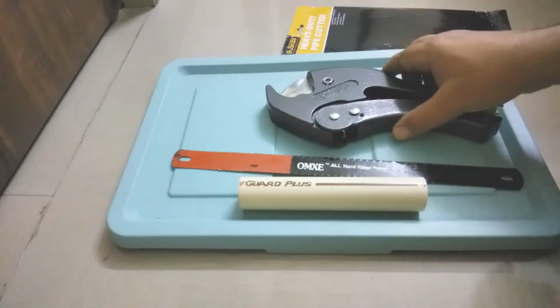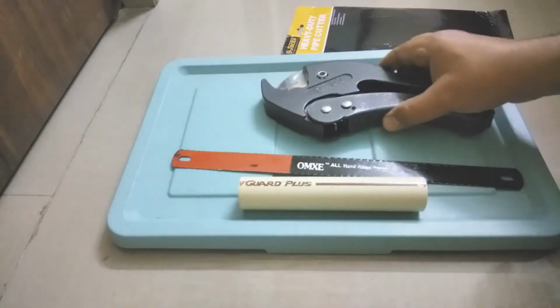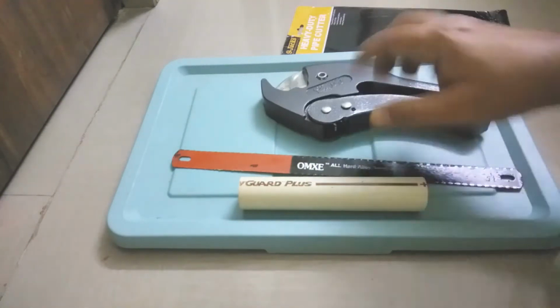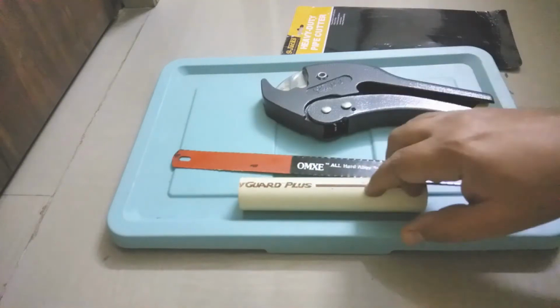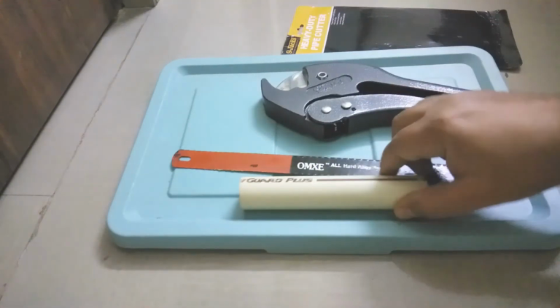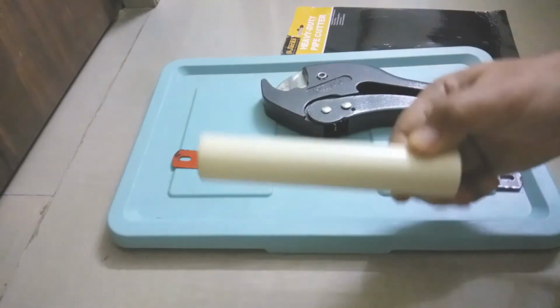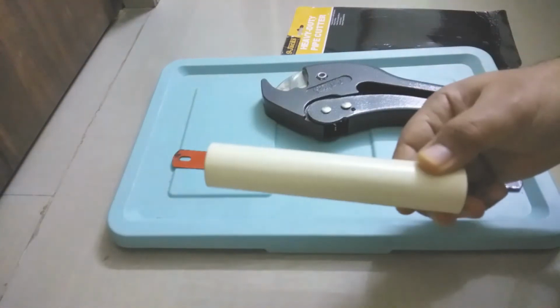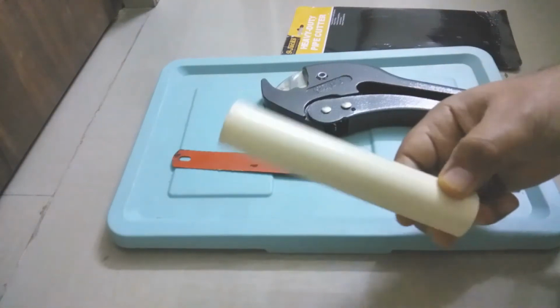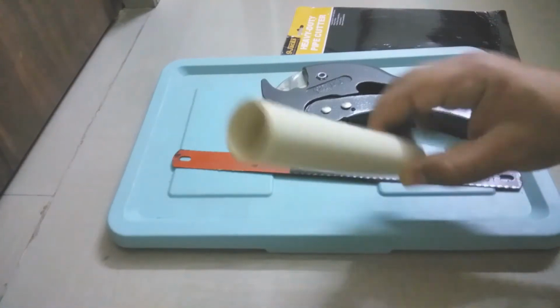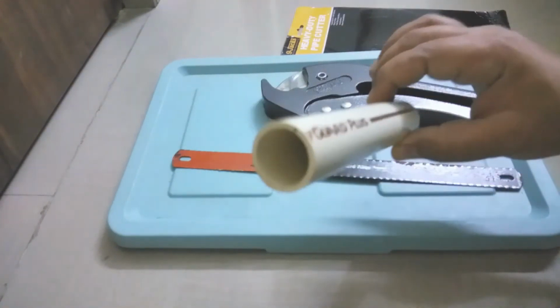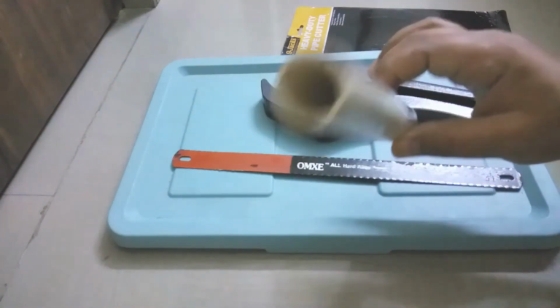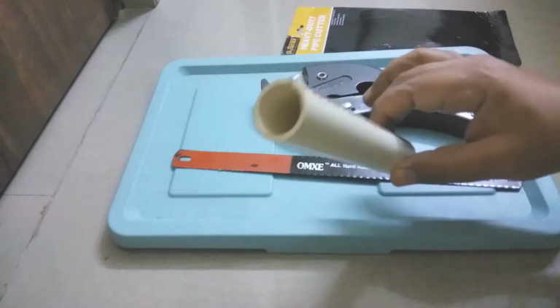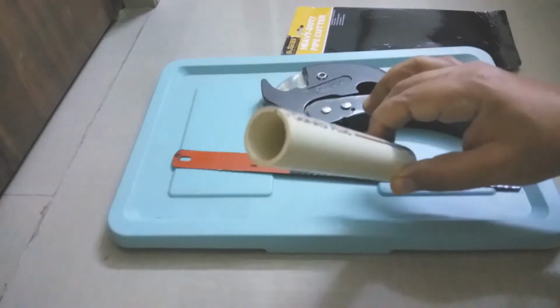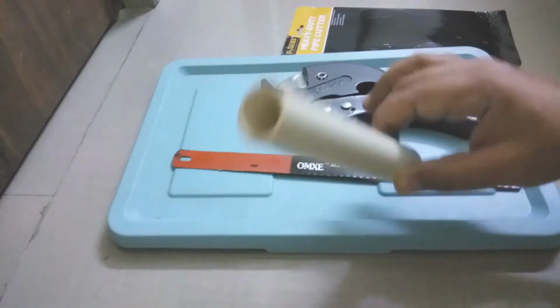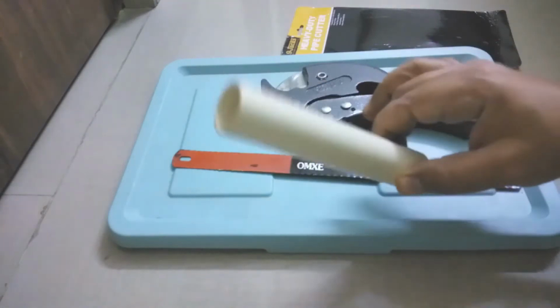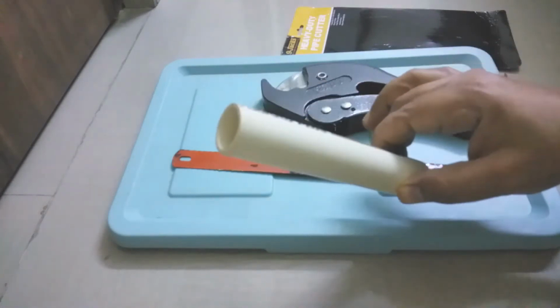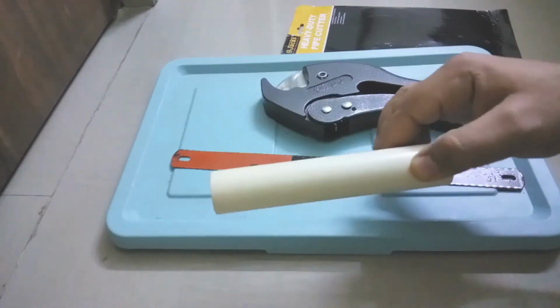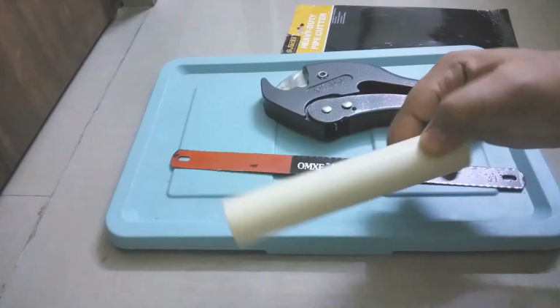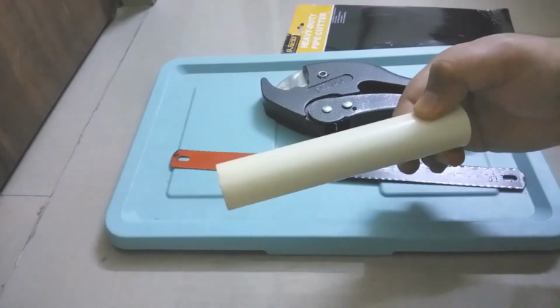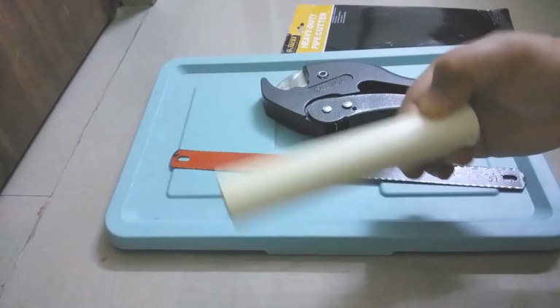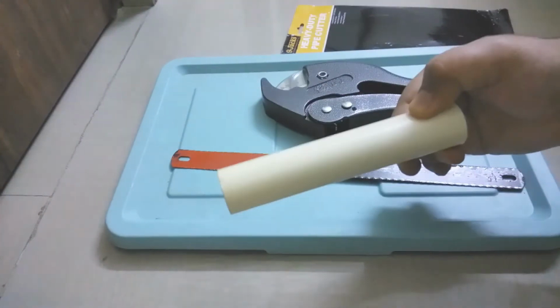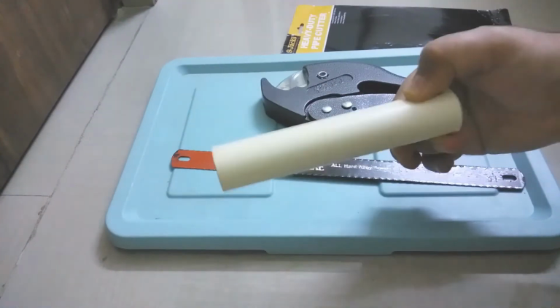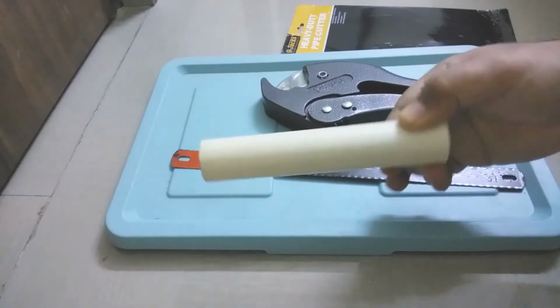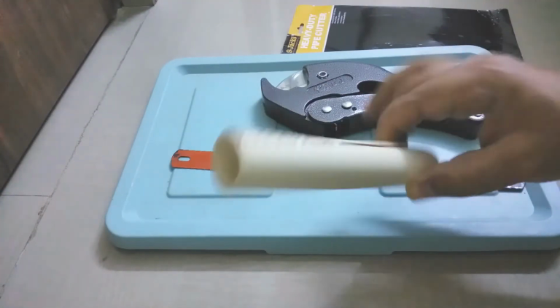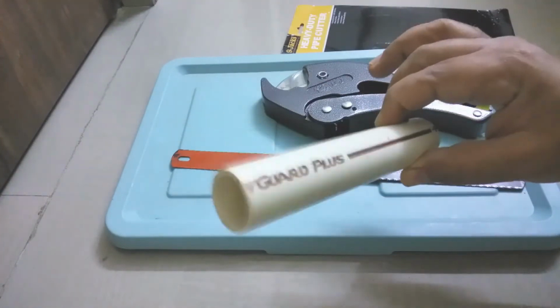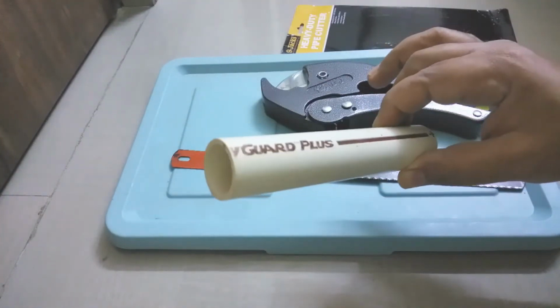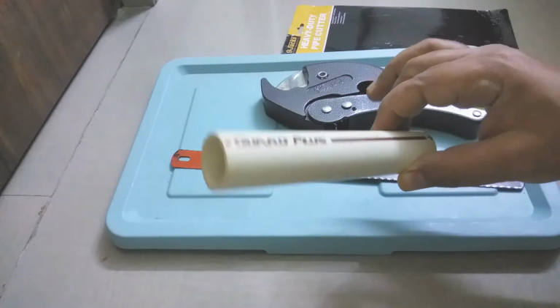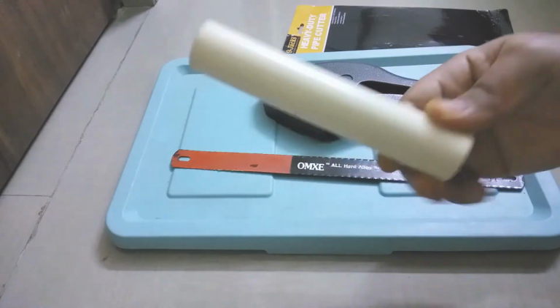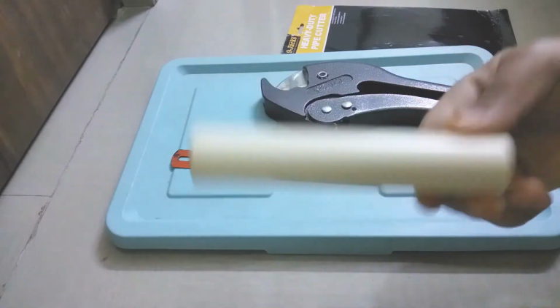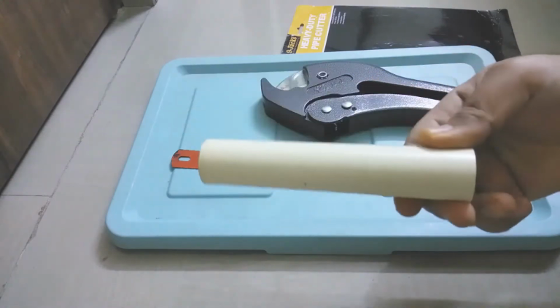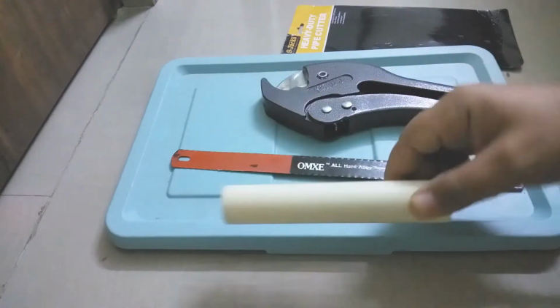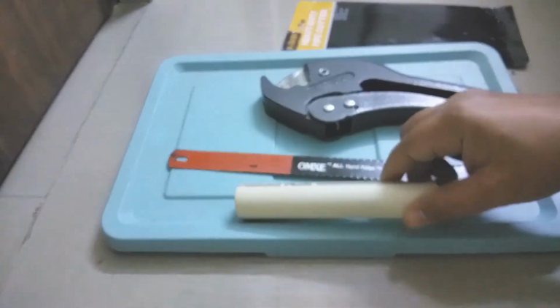We will try to cut this CPVC pipe. CPVC is the strongest among PVC, UPVC, and CPVC — this is the strongest one. So we'll try to cut this pipe.